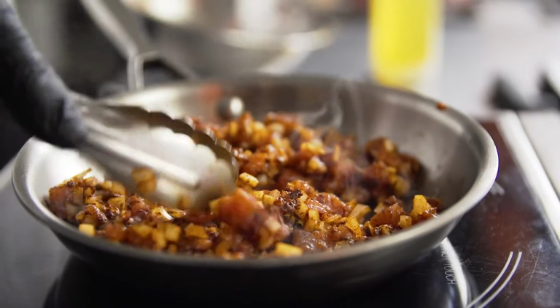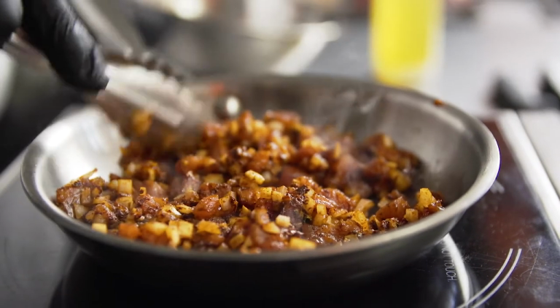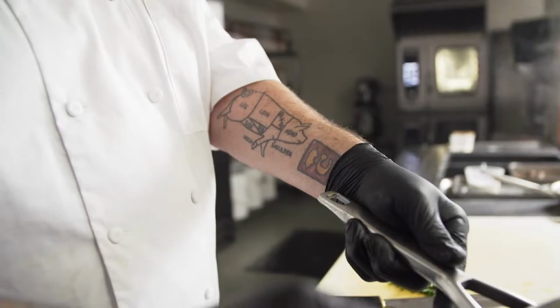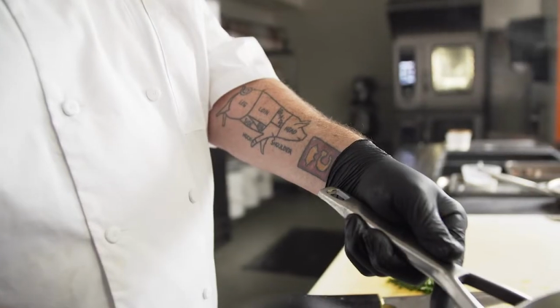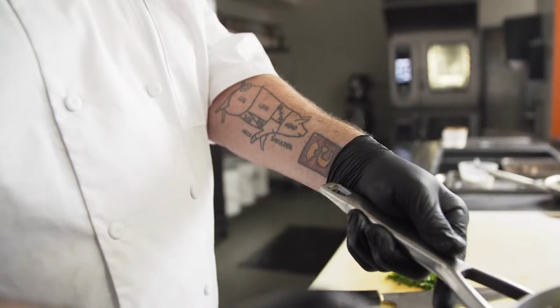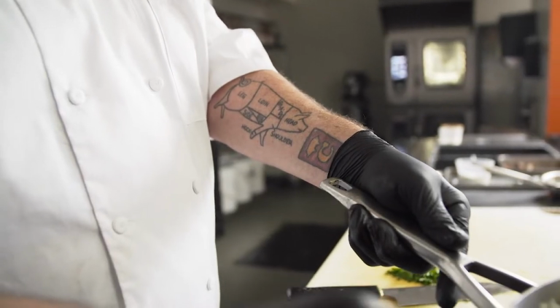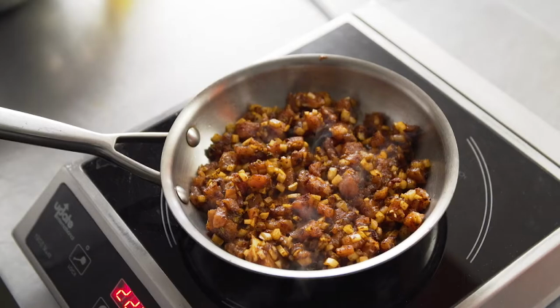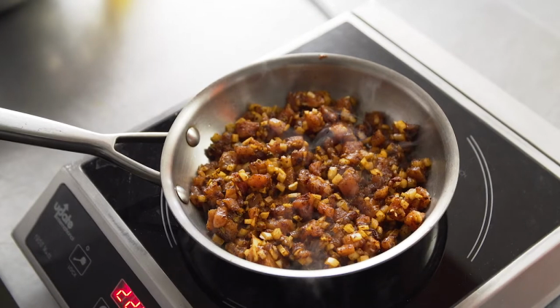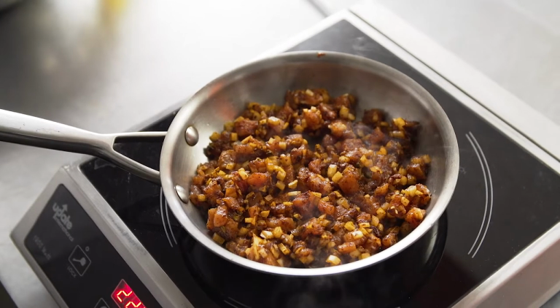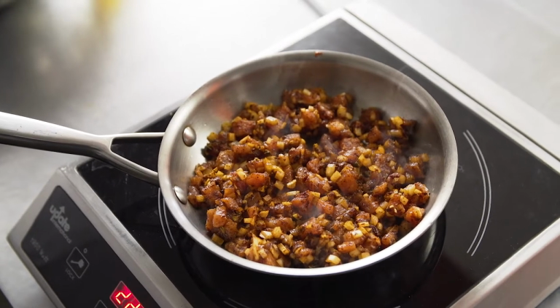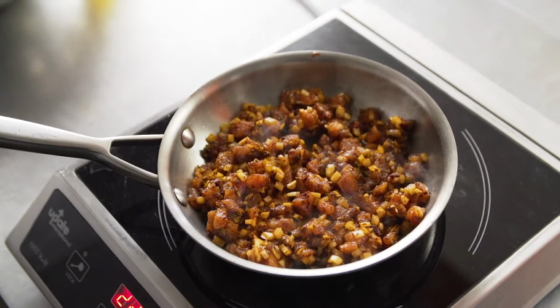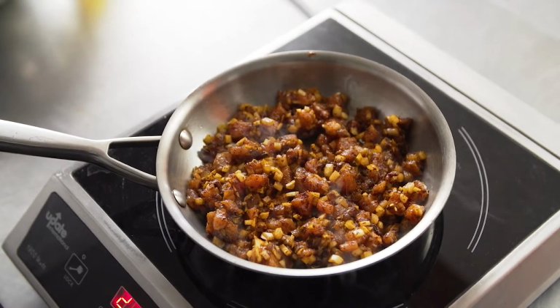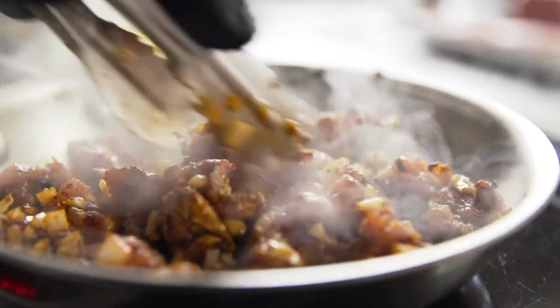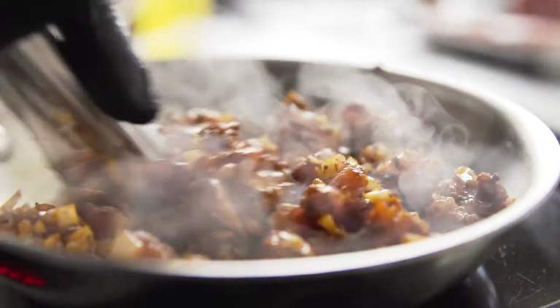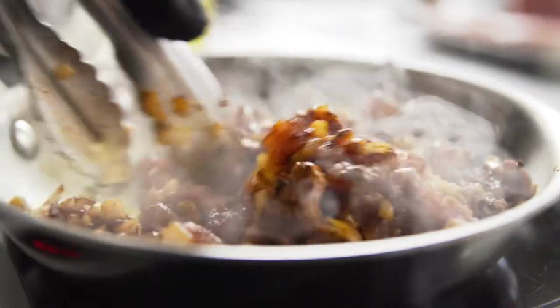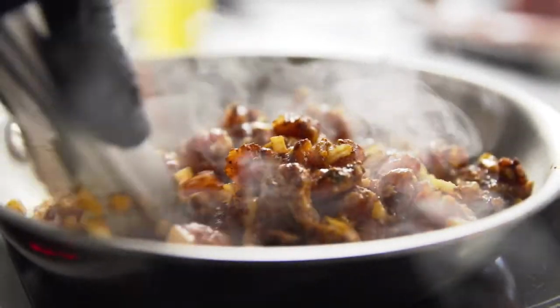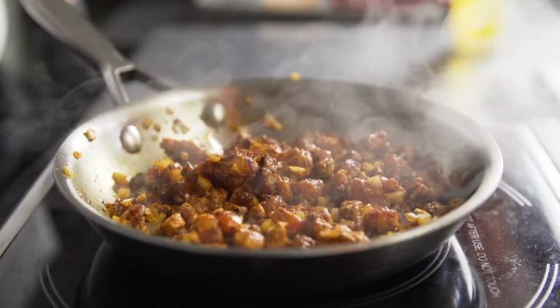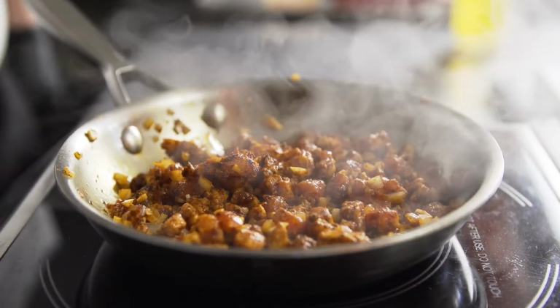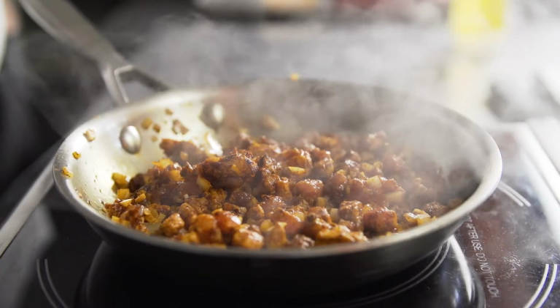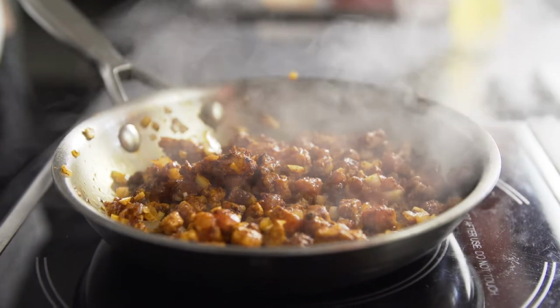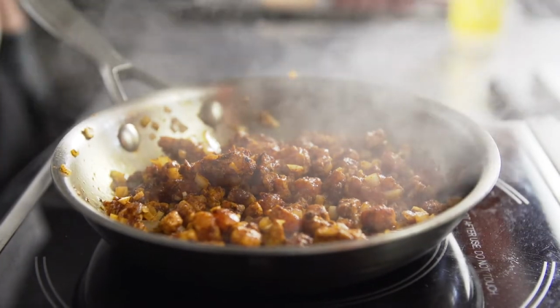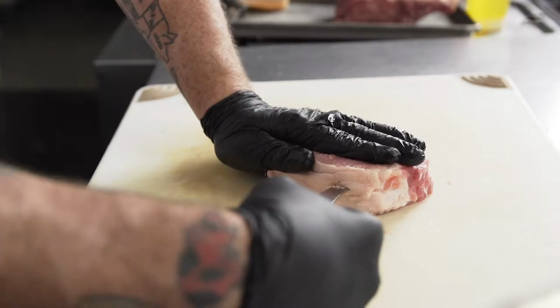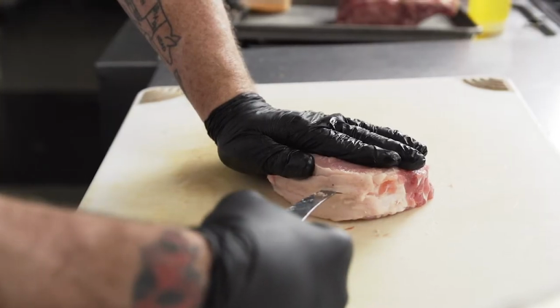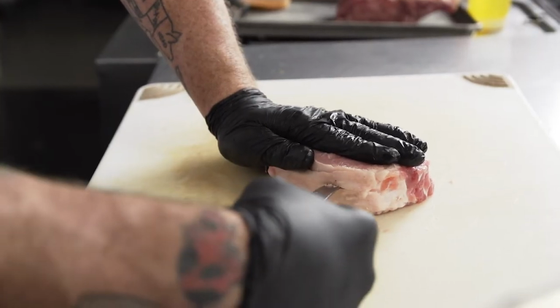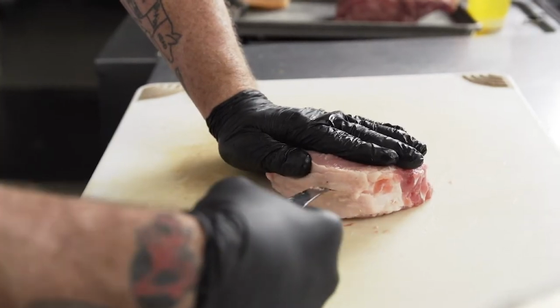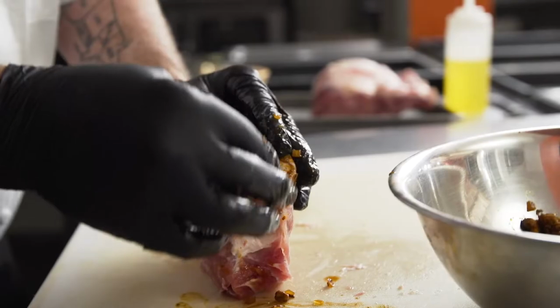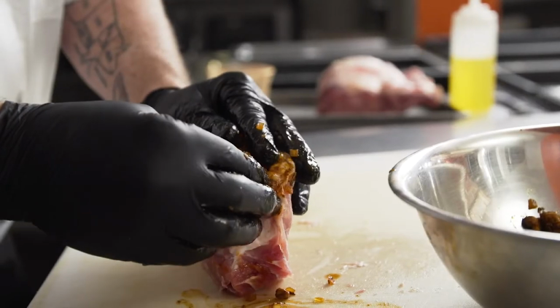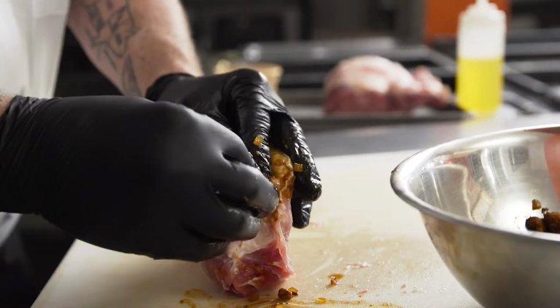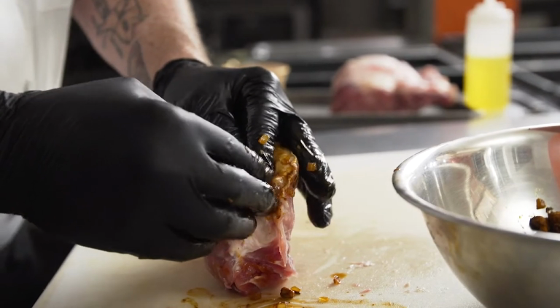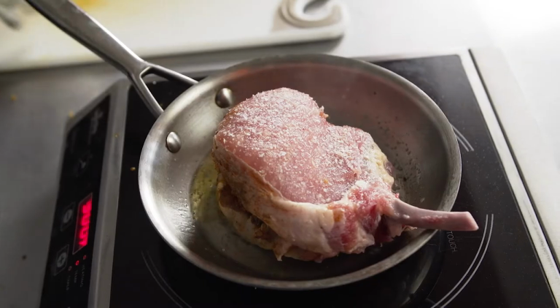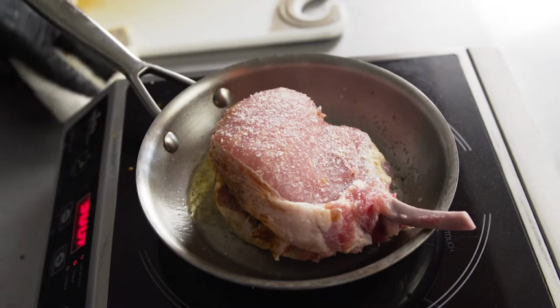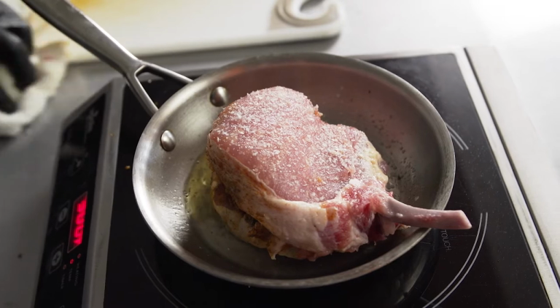For the first dish, I did a chorizo-stuffed pork chop. I actually took the pork chop, diced it up, and made our own chorizo from it, and then stuffed that back into the pork chop.